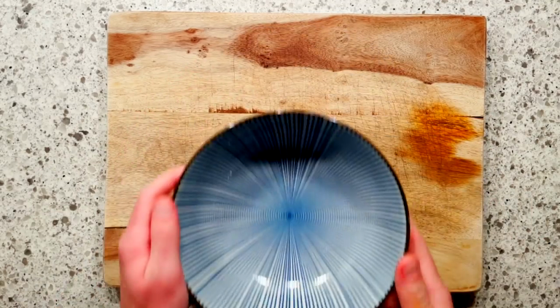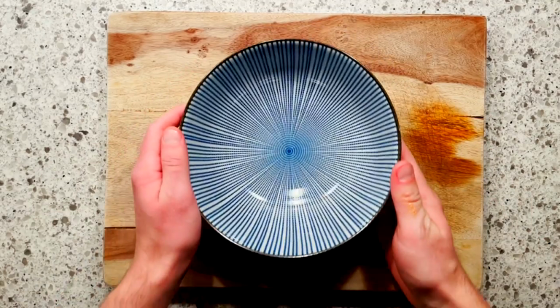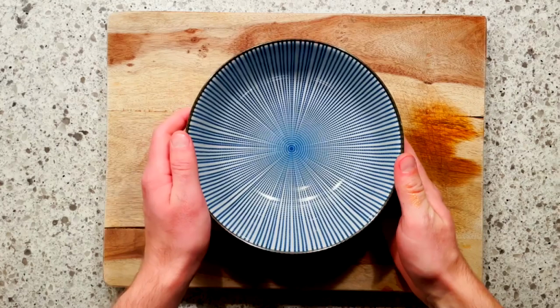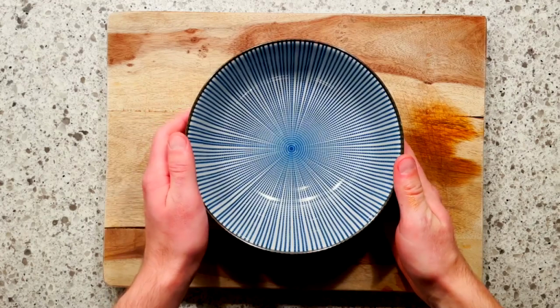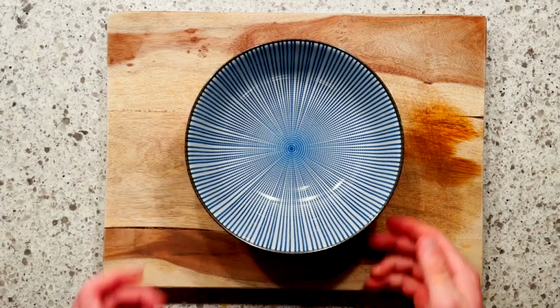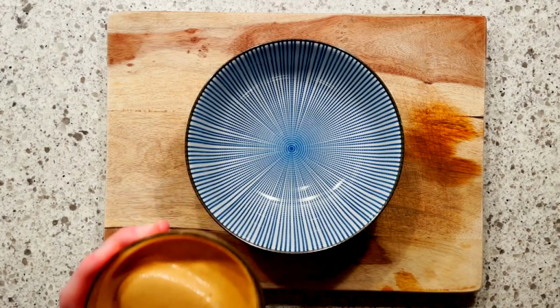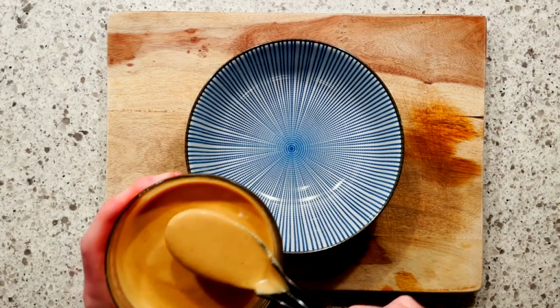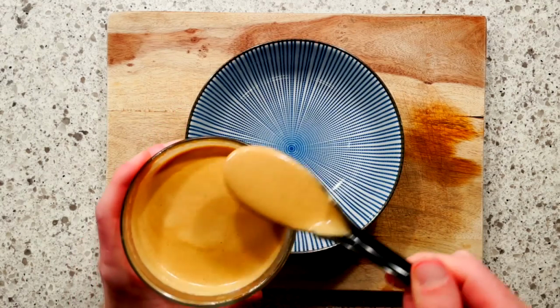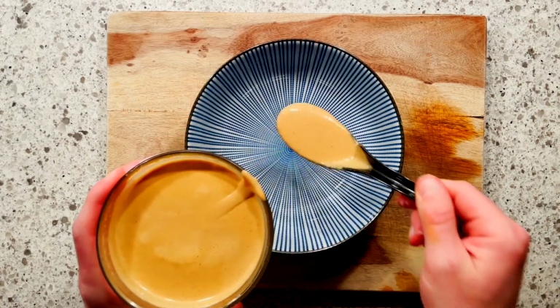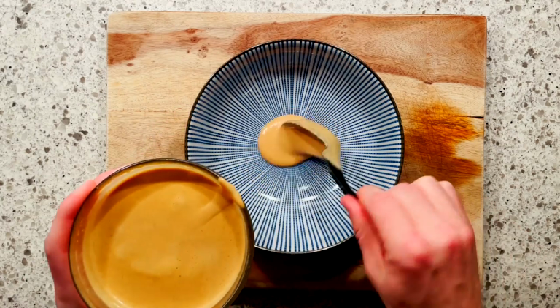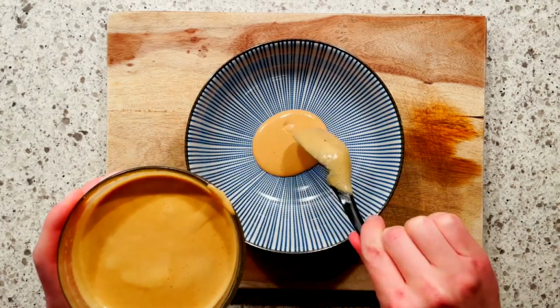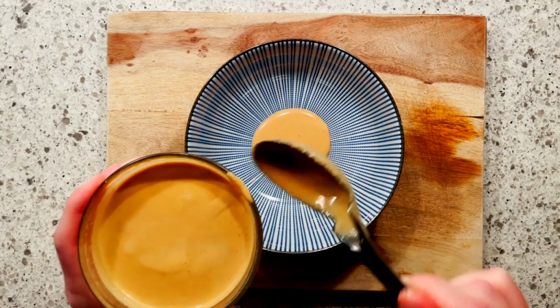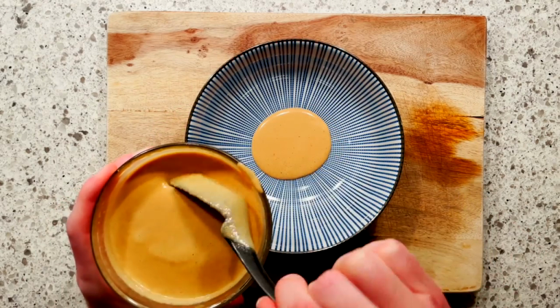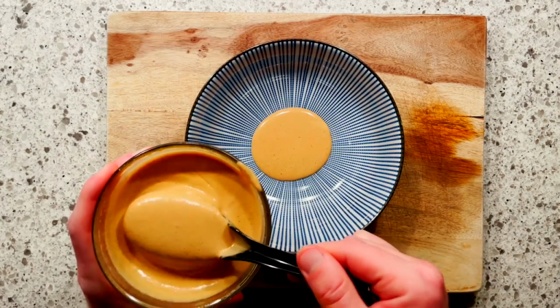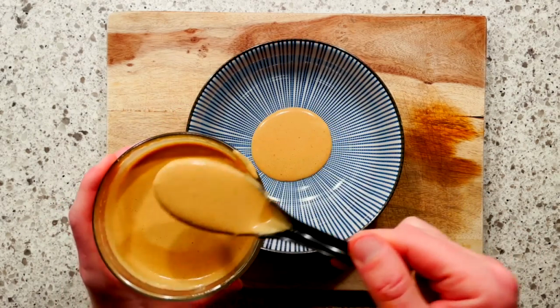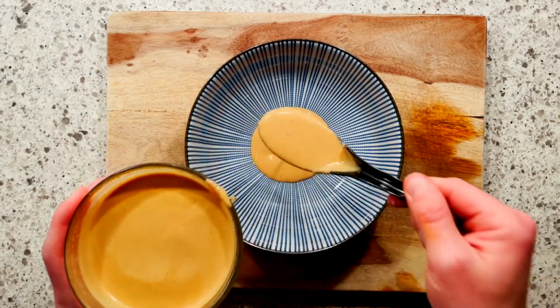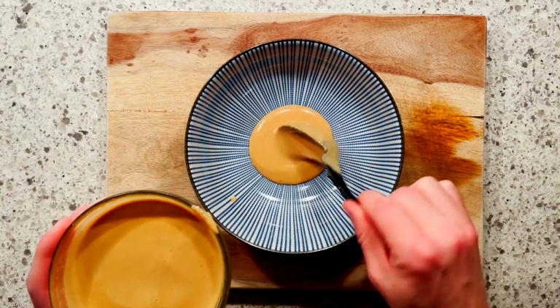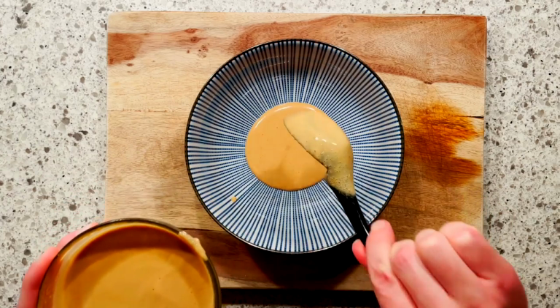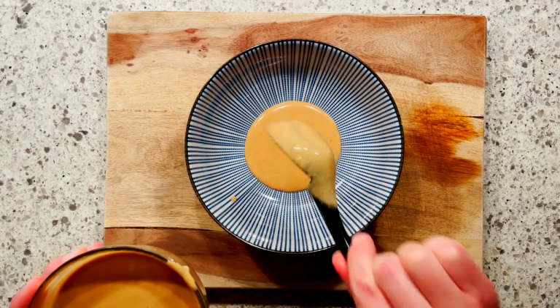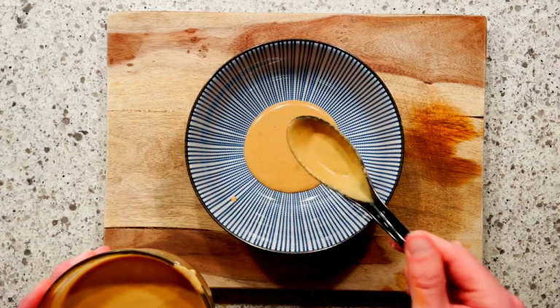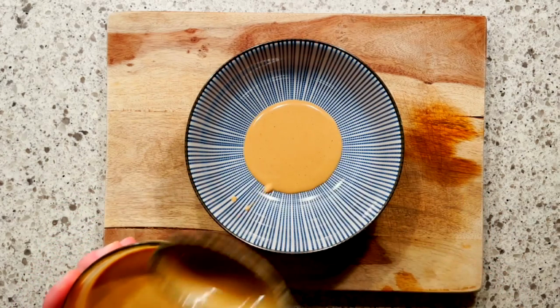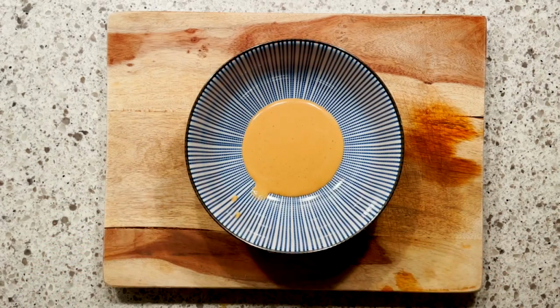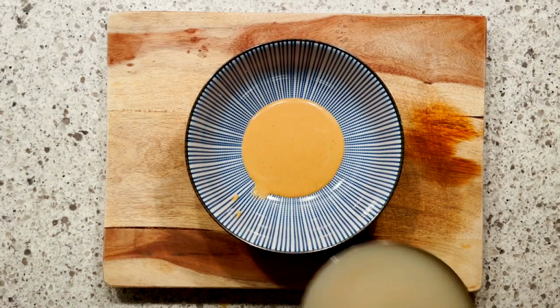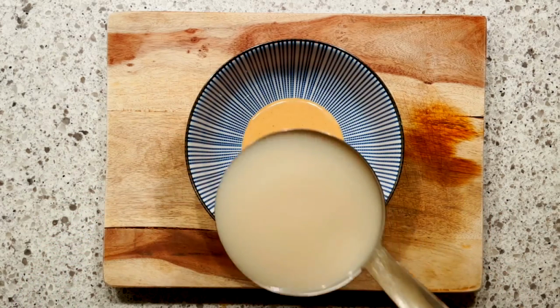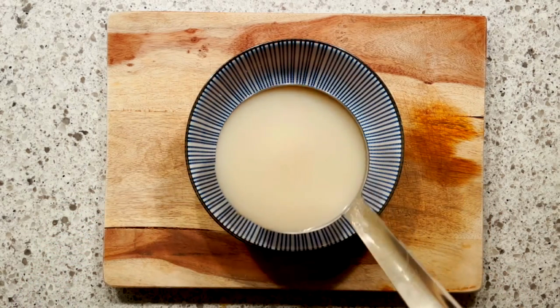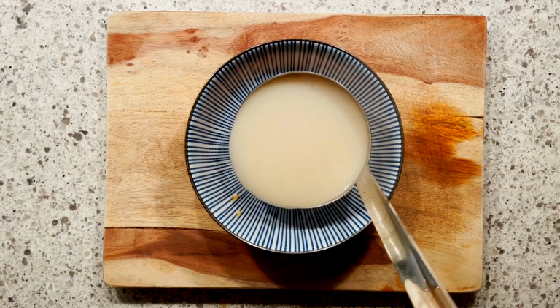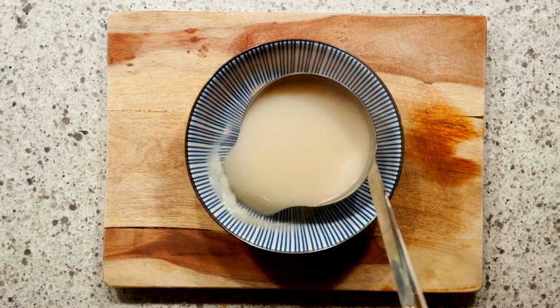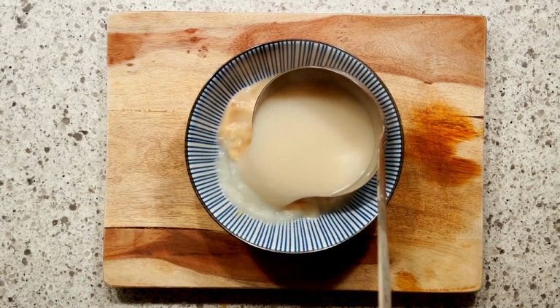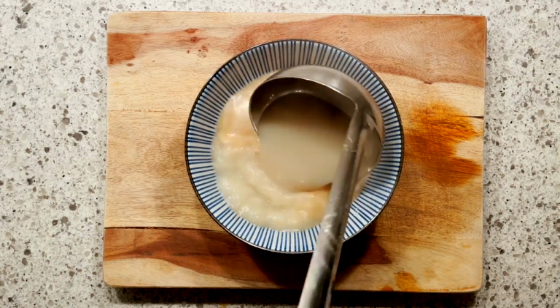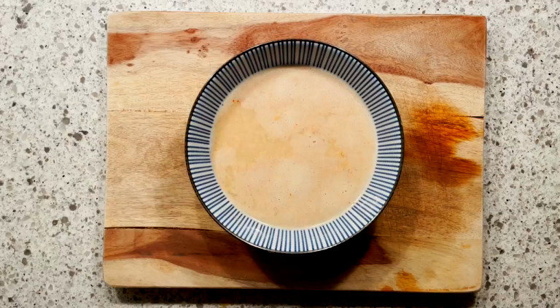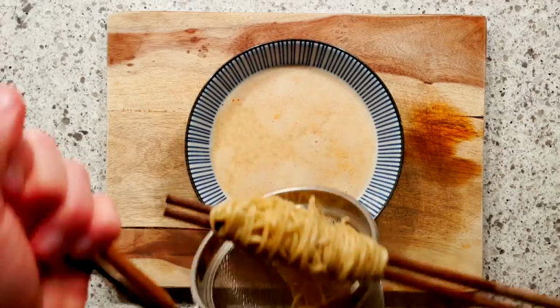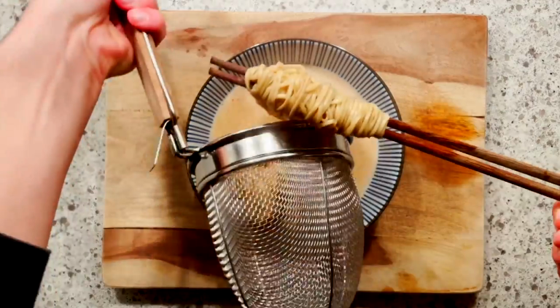Second, we've got "If It Ain't Broke, Don't Fix It" — two tablespoons of our classic tahini tare, 400 milliliters of soup, and all of our favorite fixins.